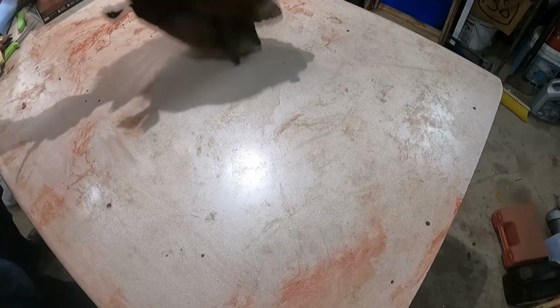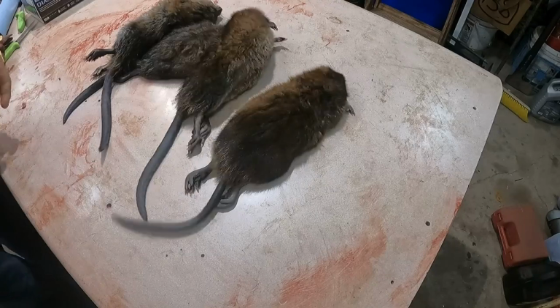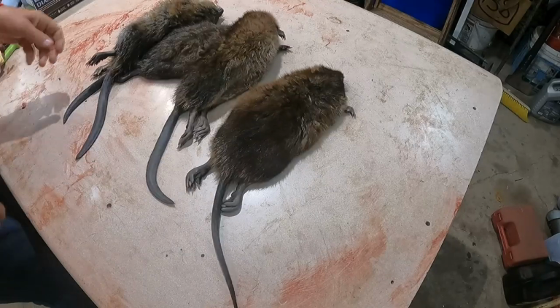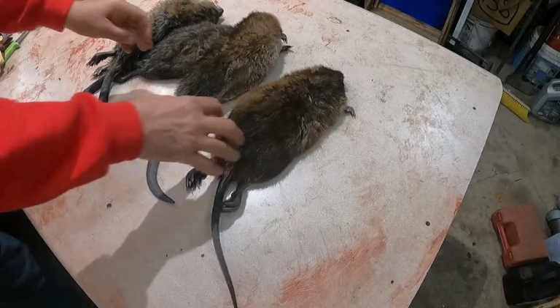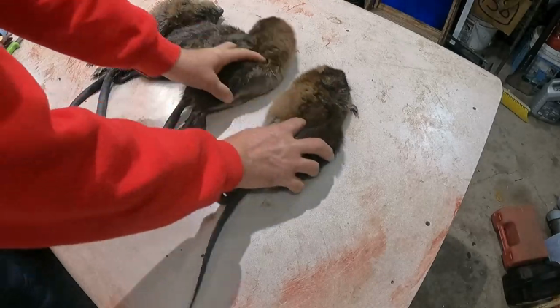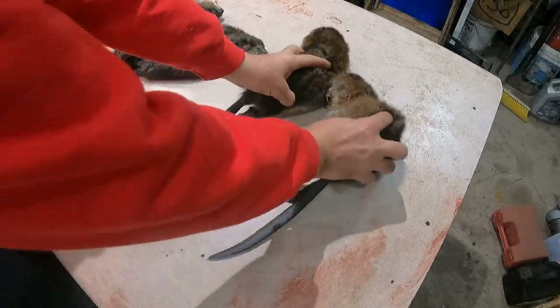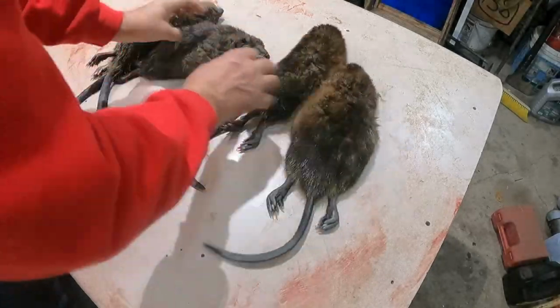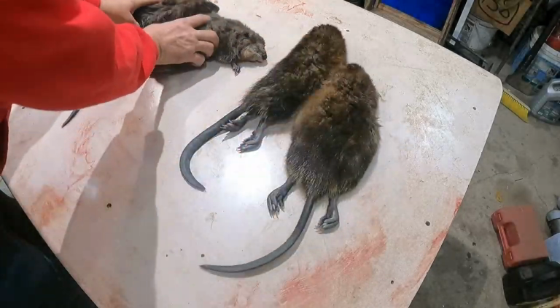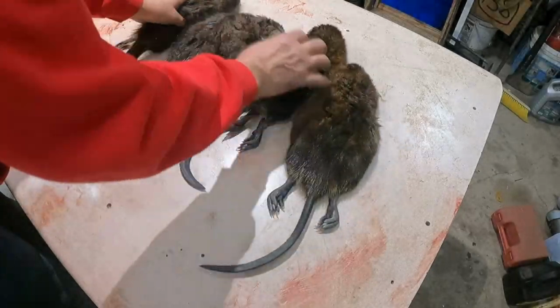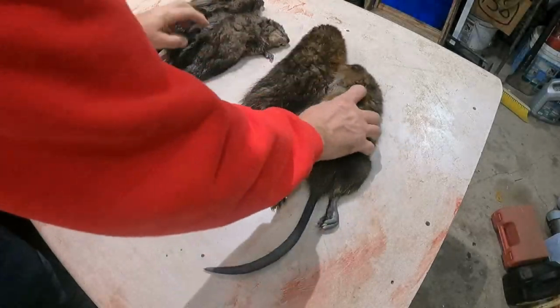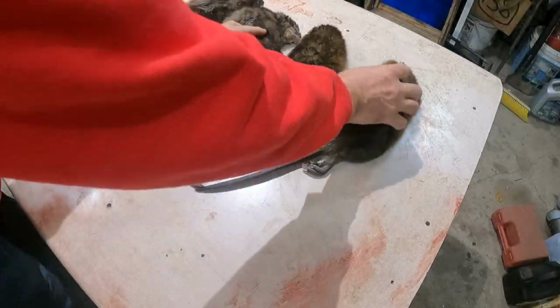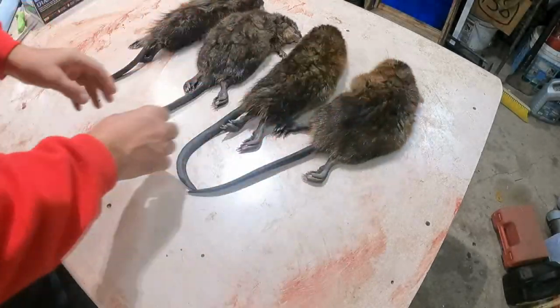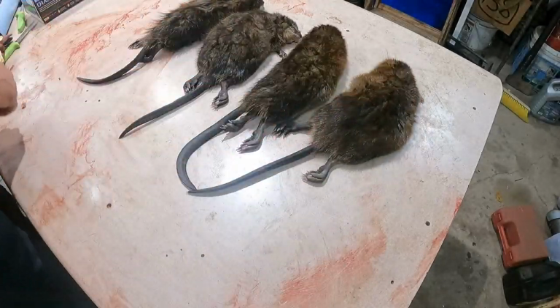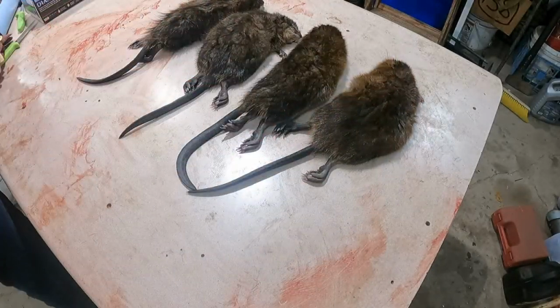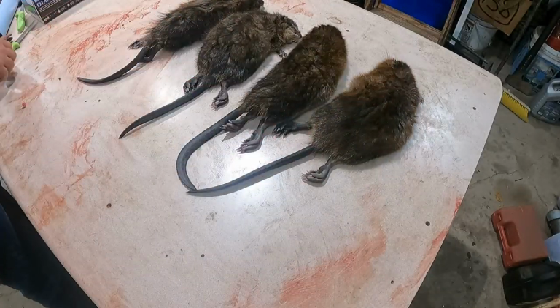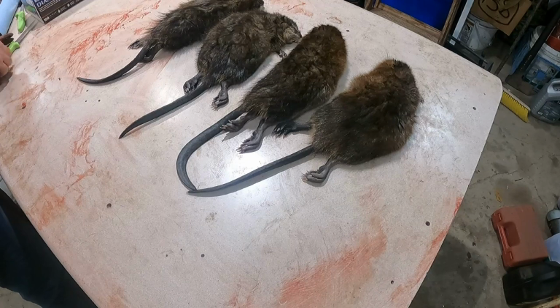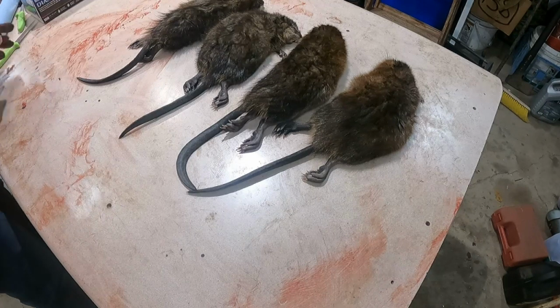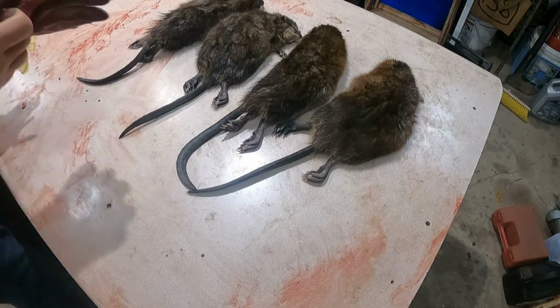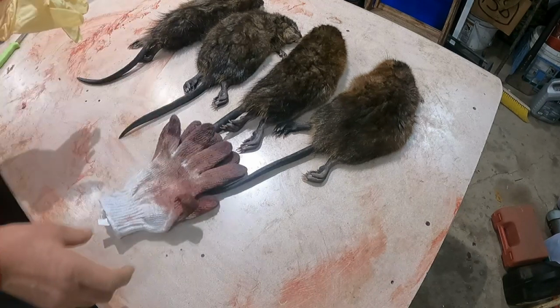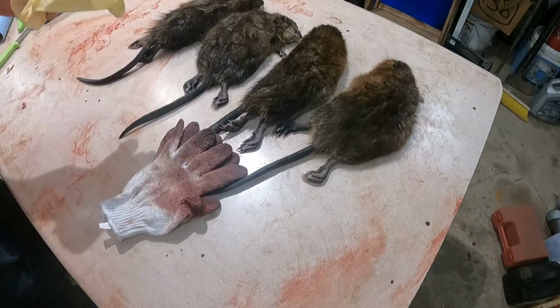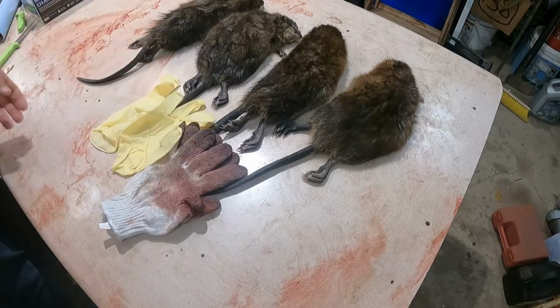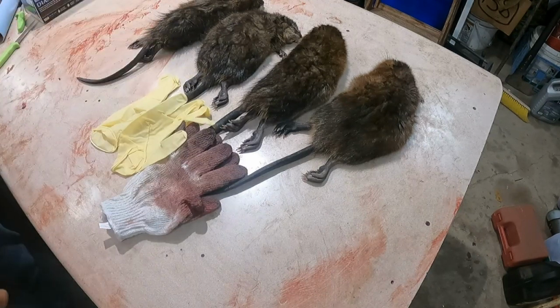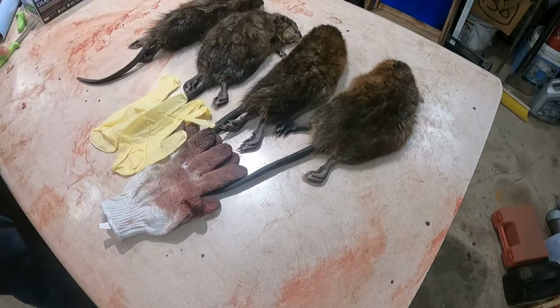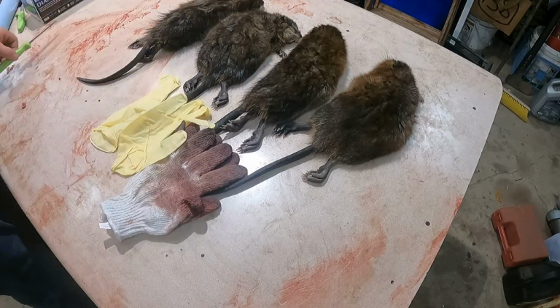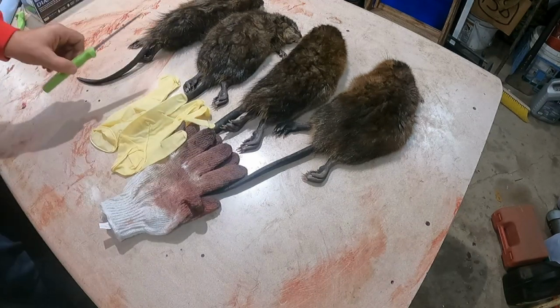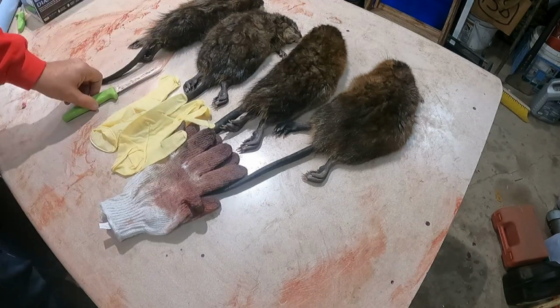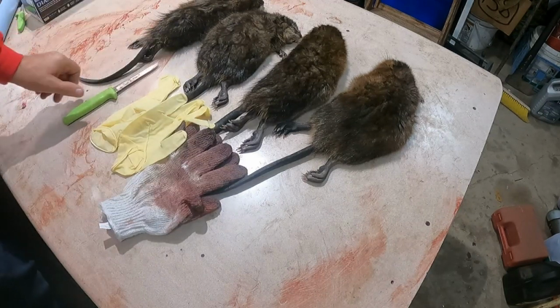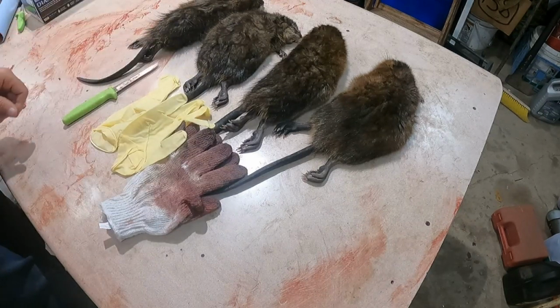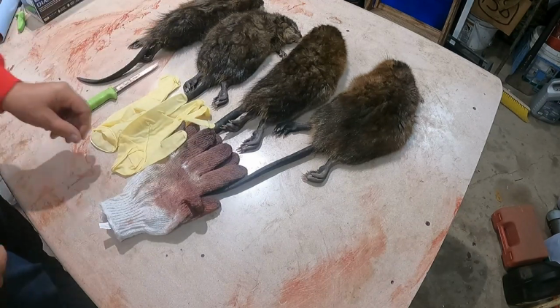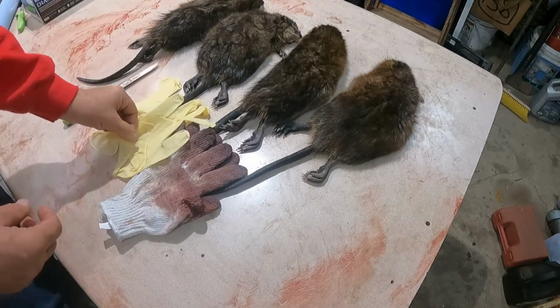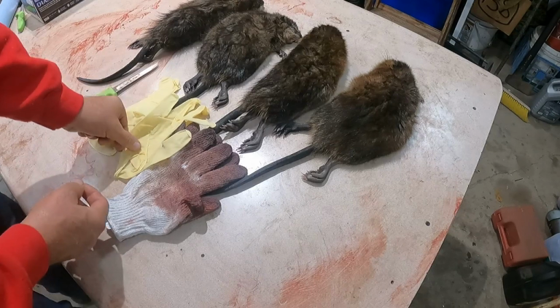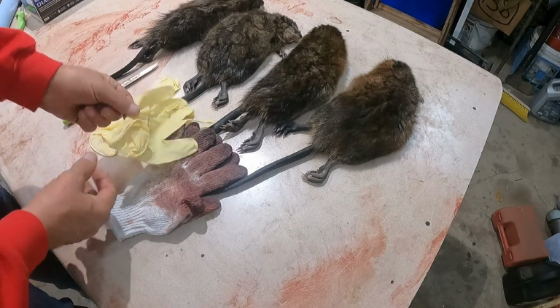Today we're going to talk muskrats, skinning, fleshing, and stretching. I'm going to show you the basics of what we do and why we do it and explain a little bit of our background.